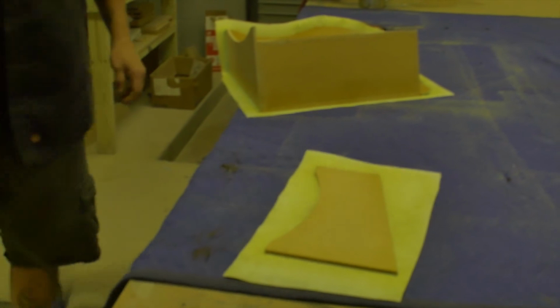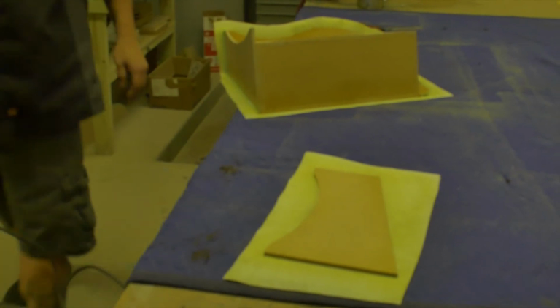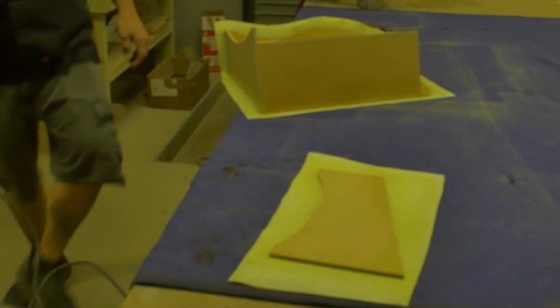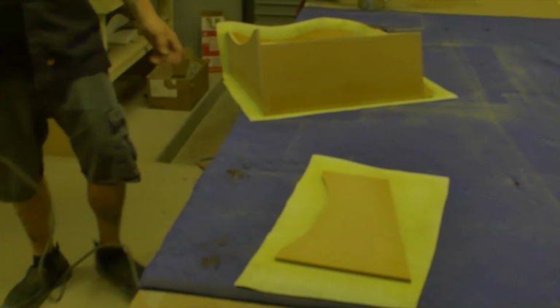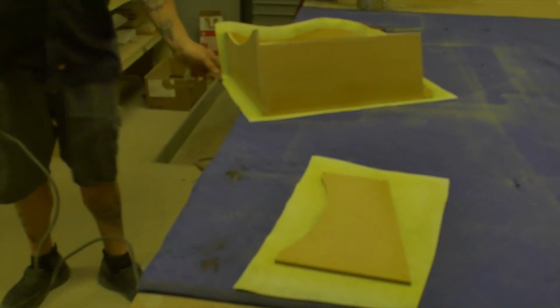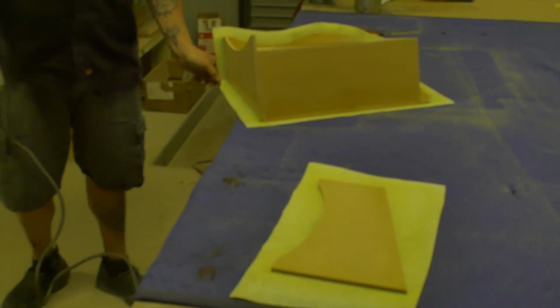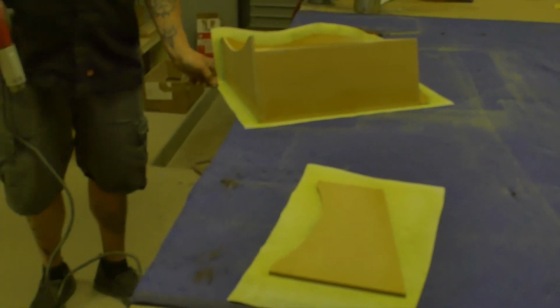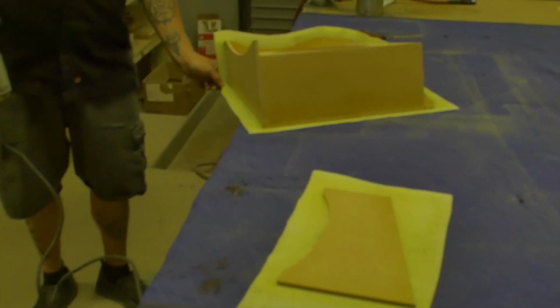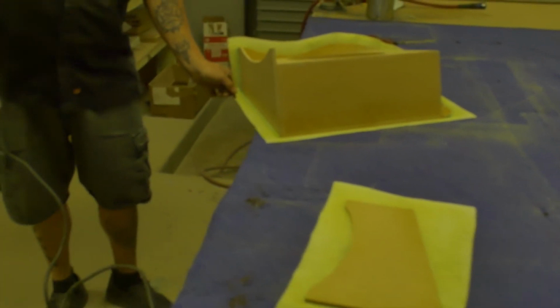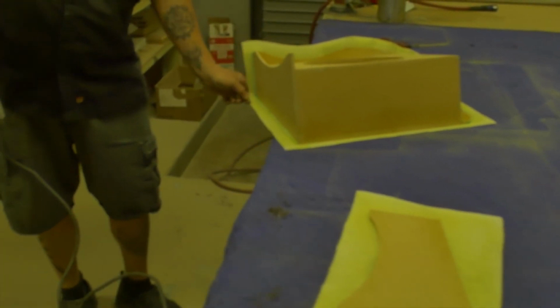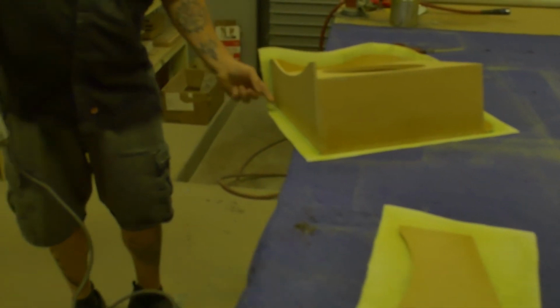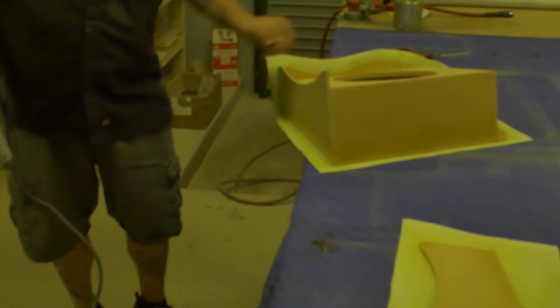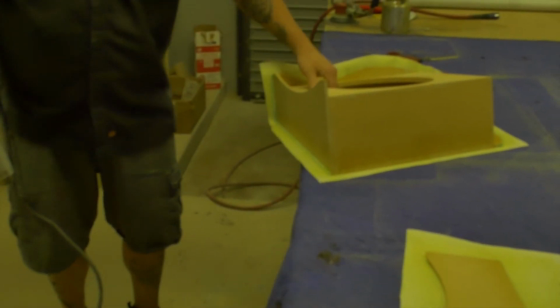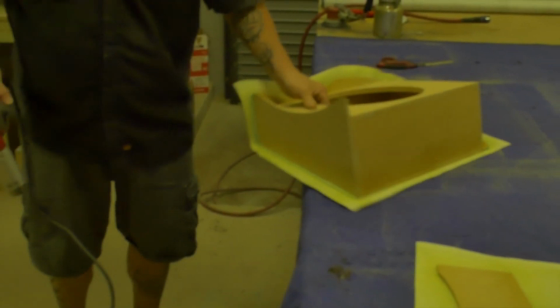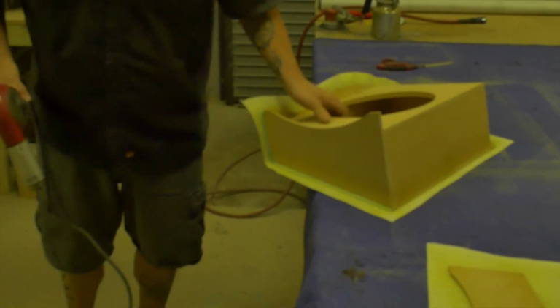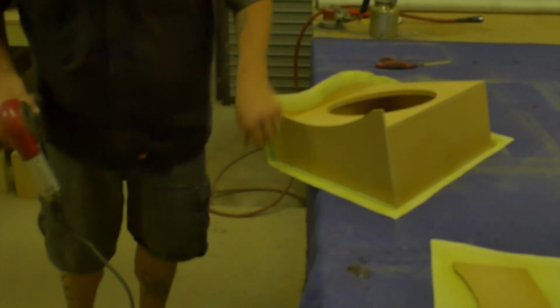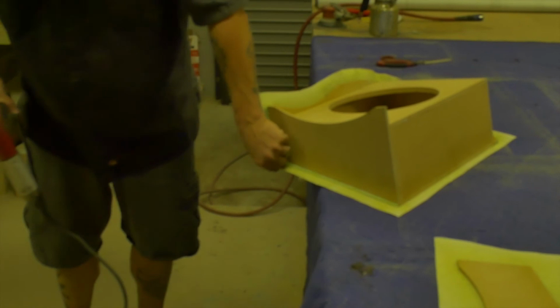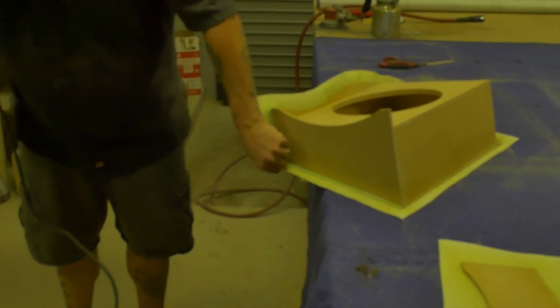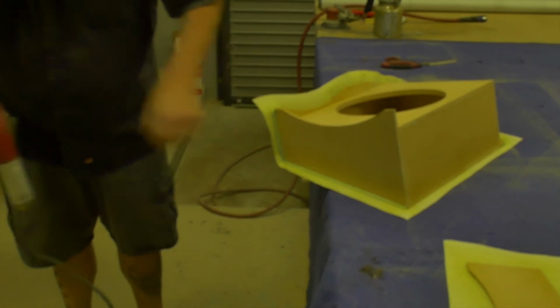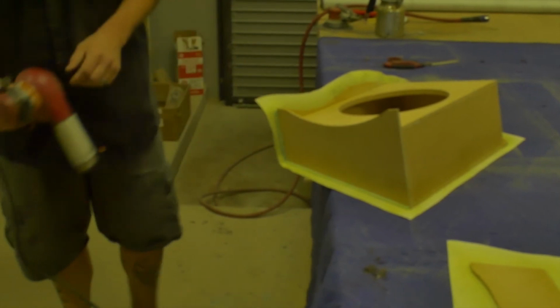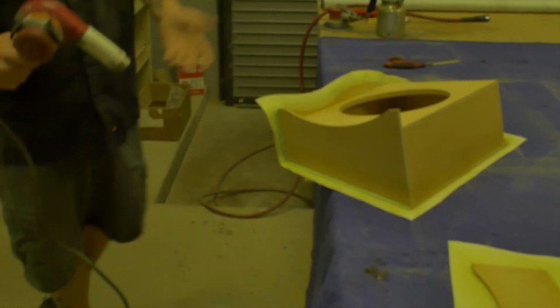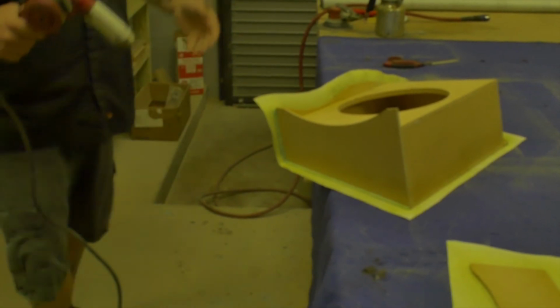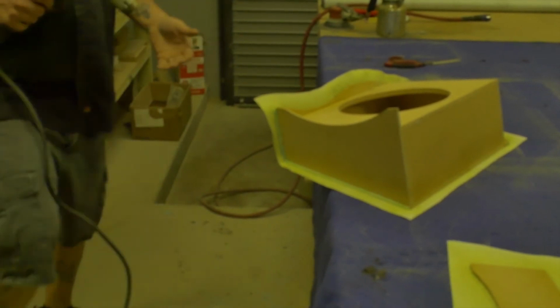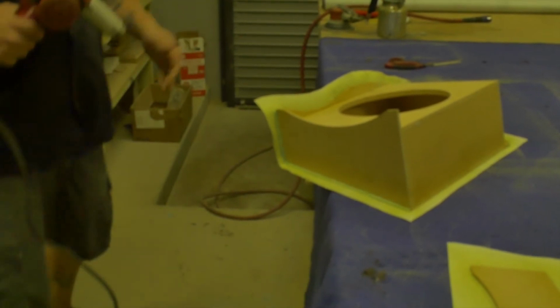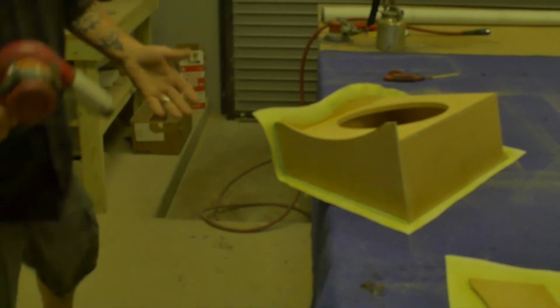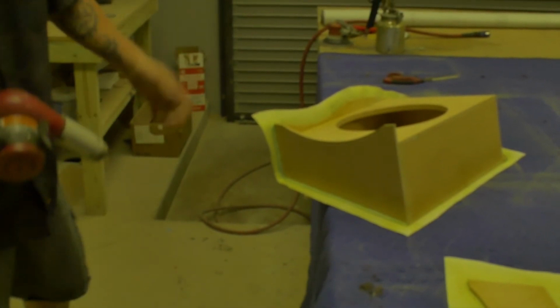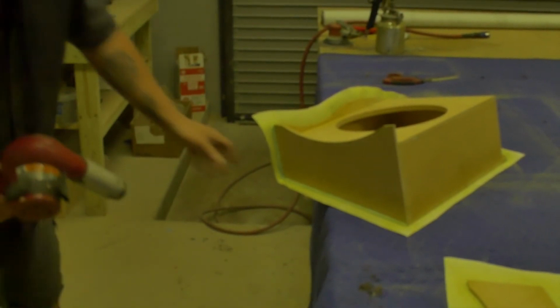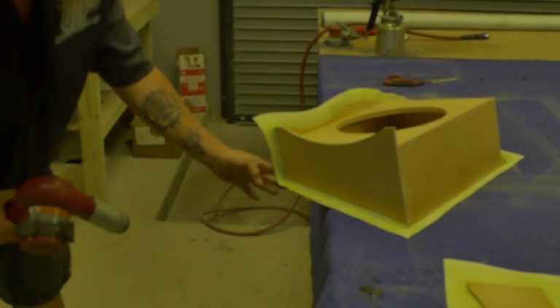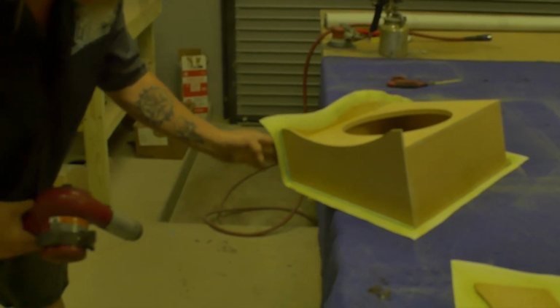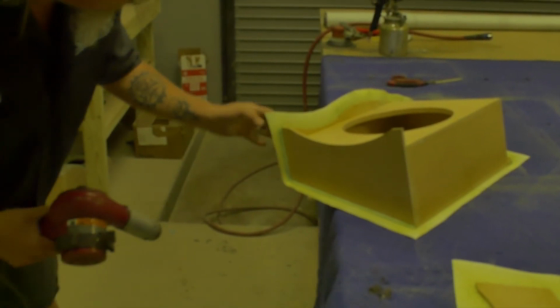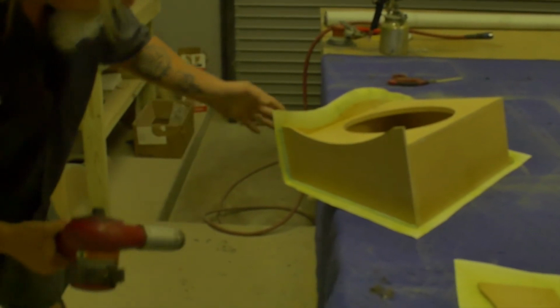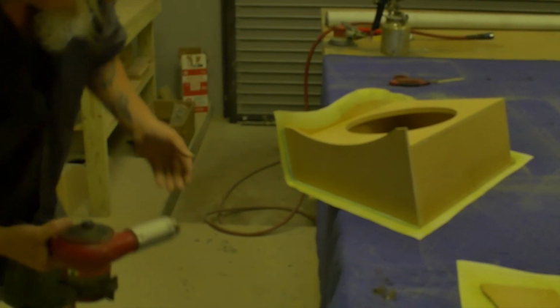I'm going to add just a little bit of heat to this corner just to make it fold over nicely. You don't really need it, but it just helps it to fold over a little bit better.